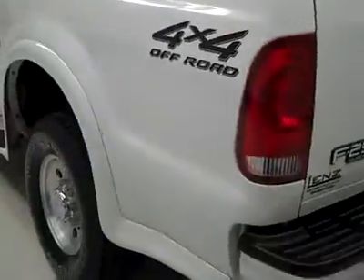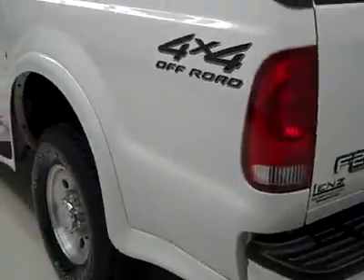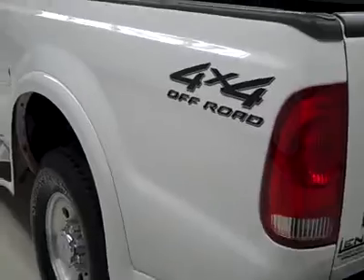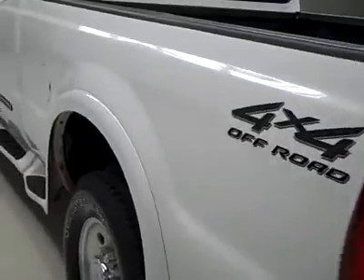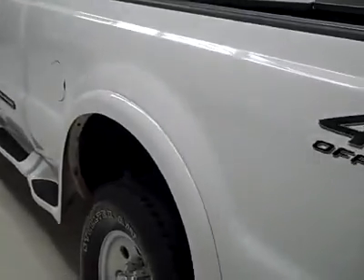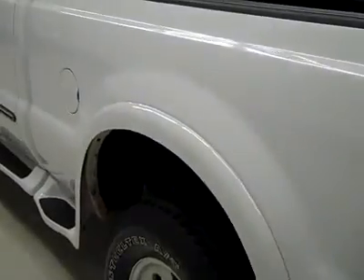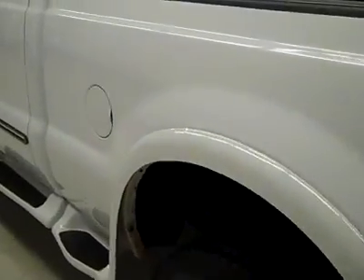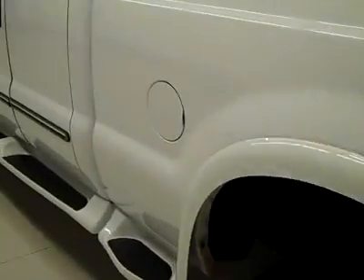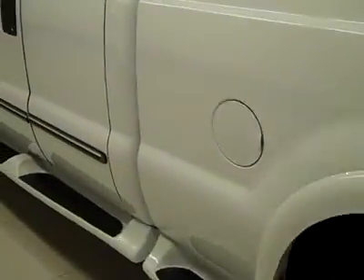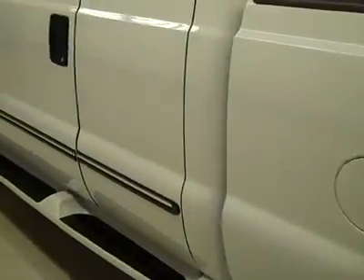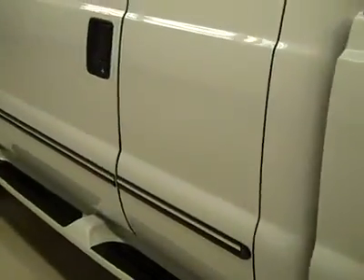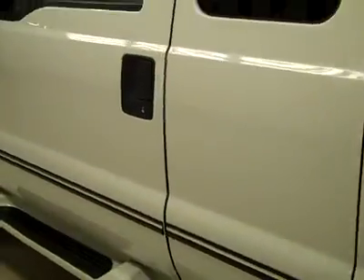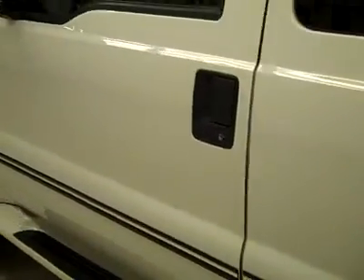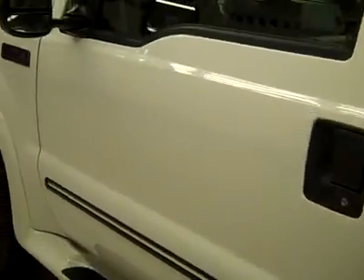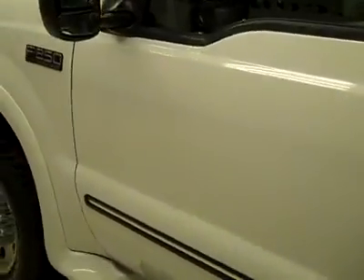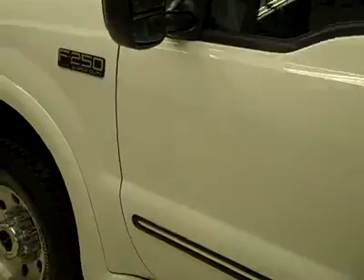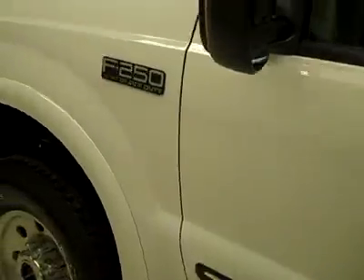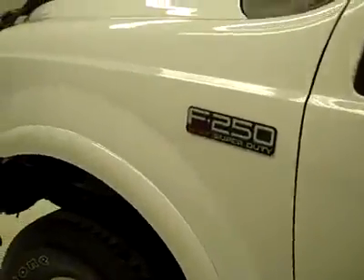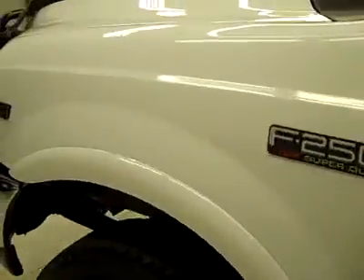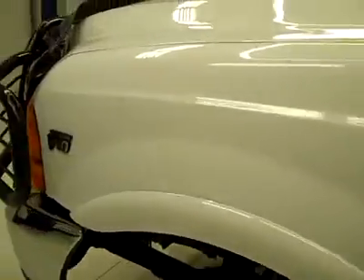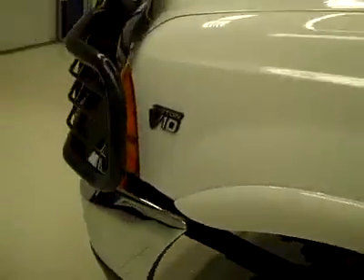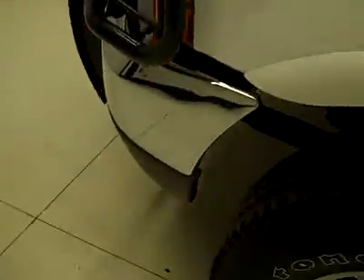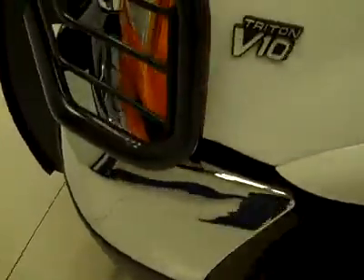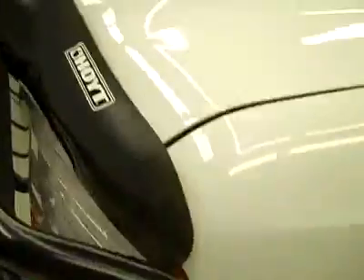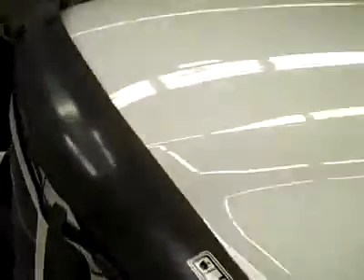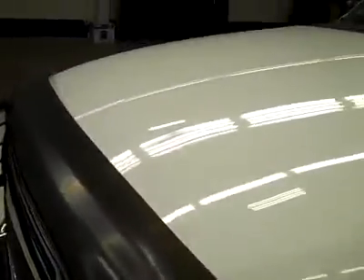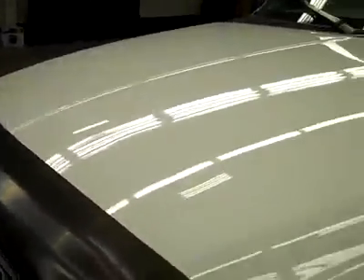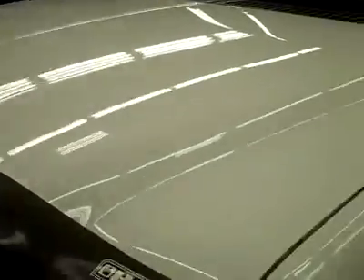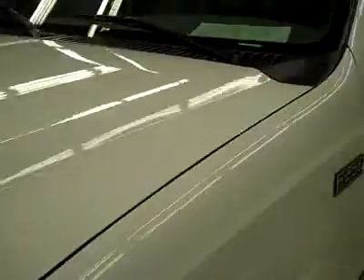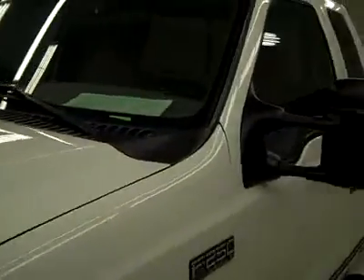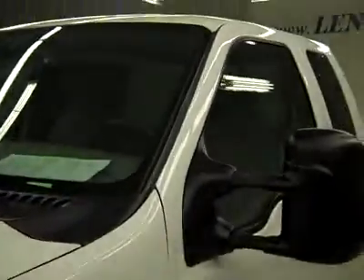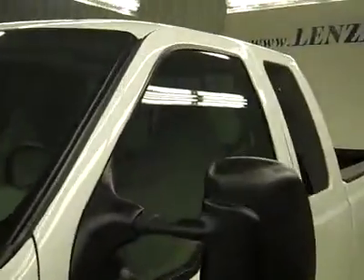Down this side, again, nice clean shiny paint. No dents or scratches here either. Hood's nice and clean. Body's in excellent condition.